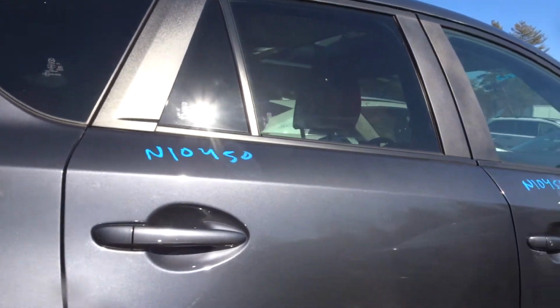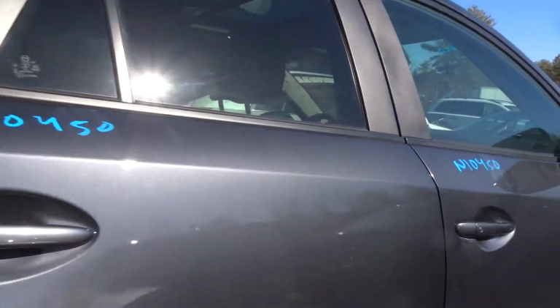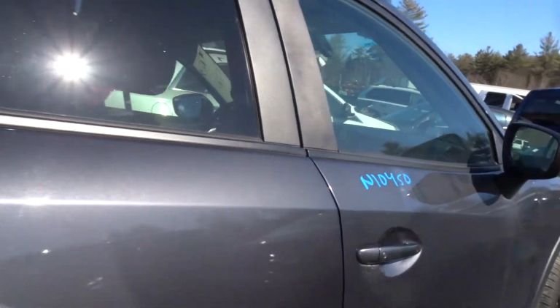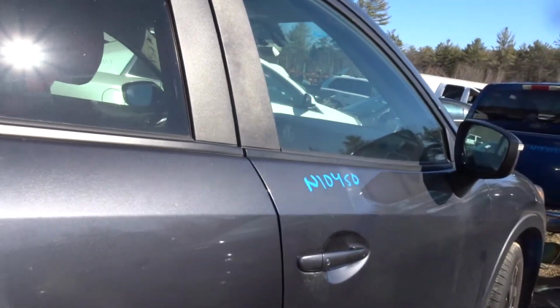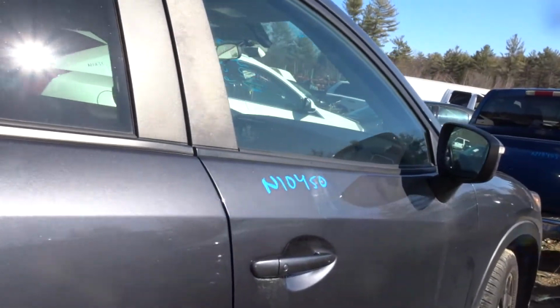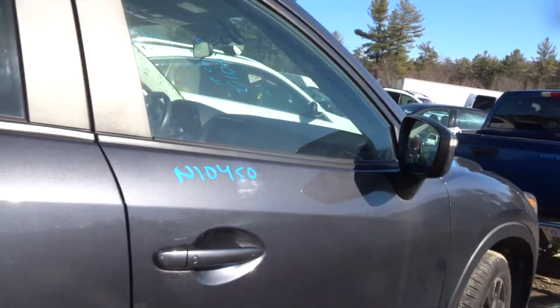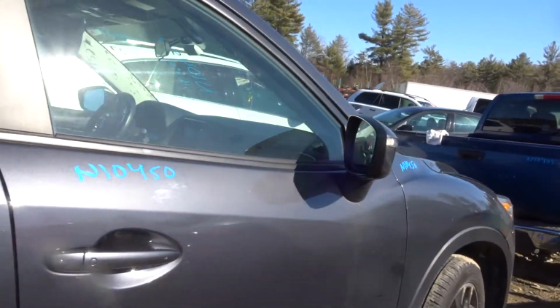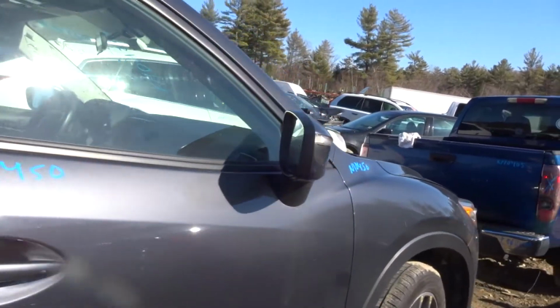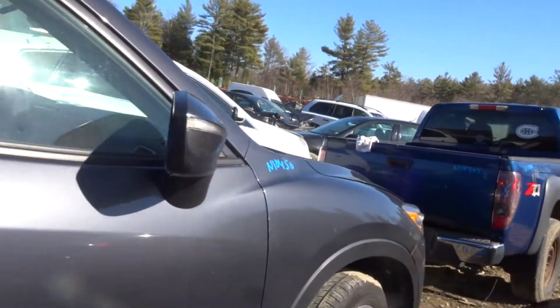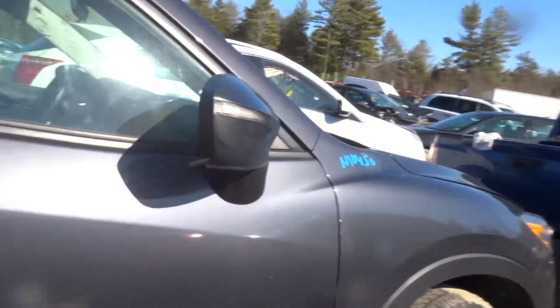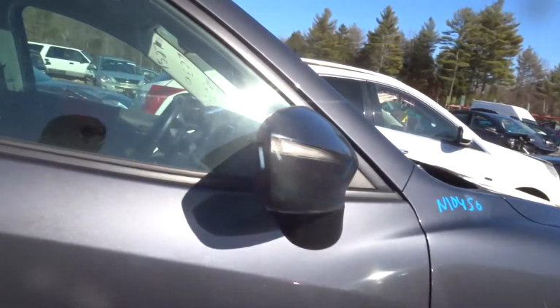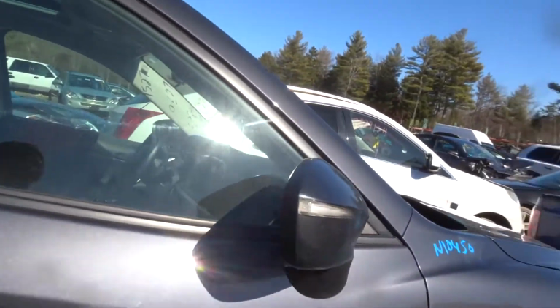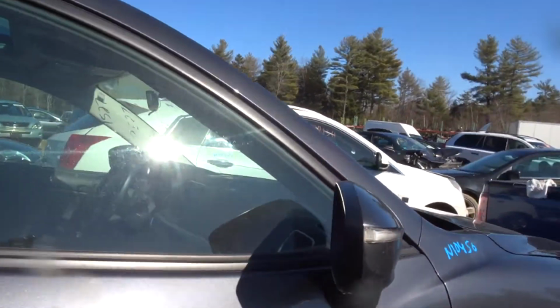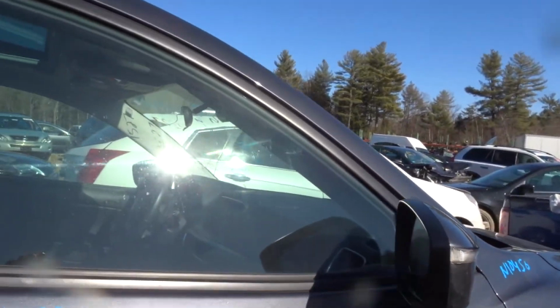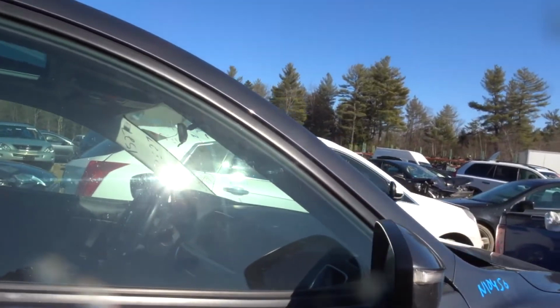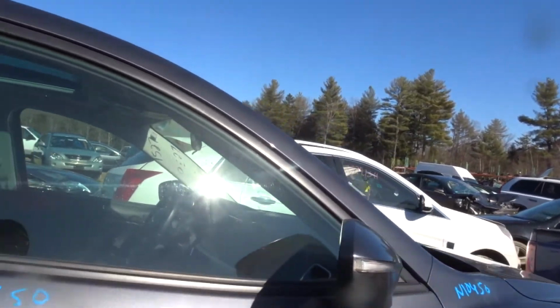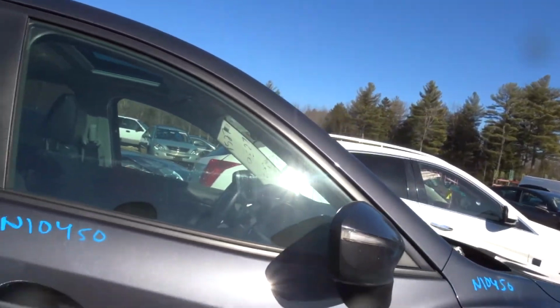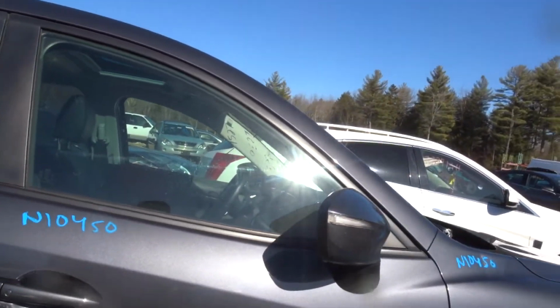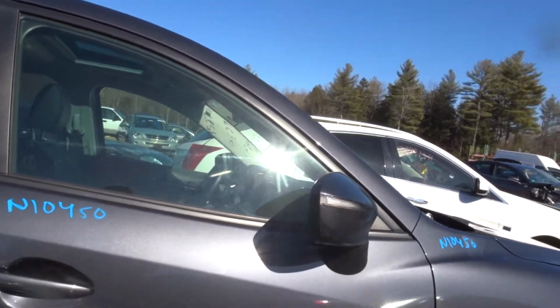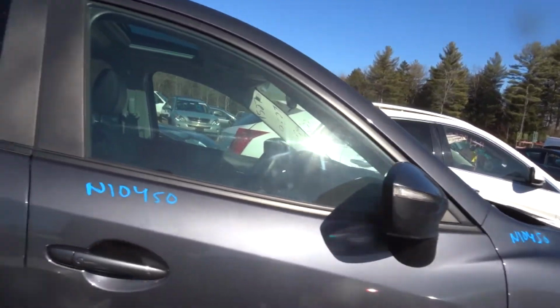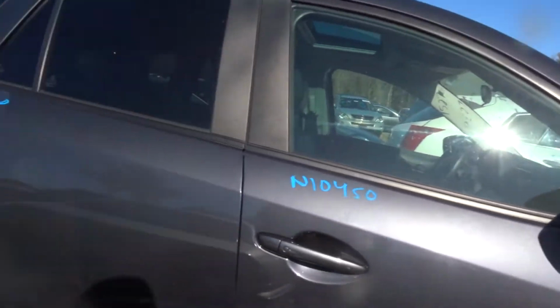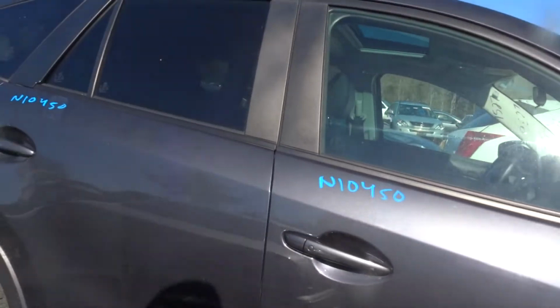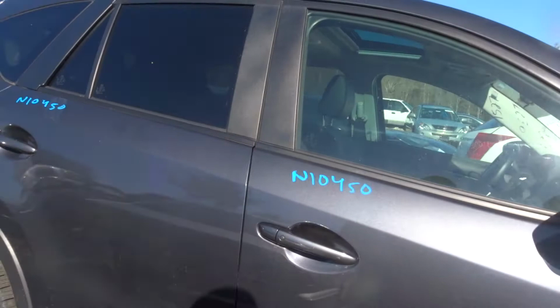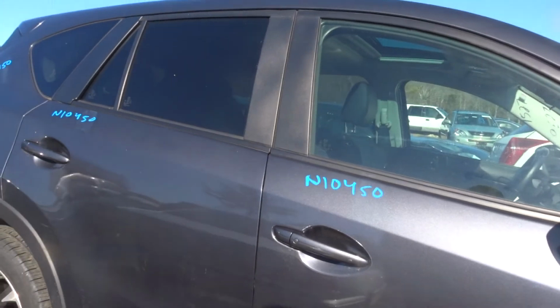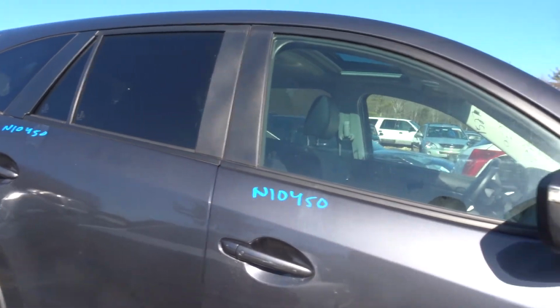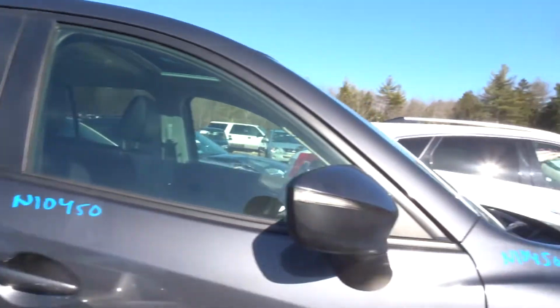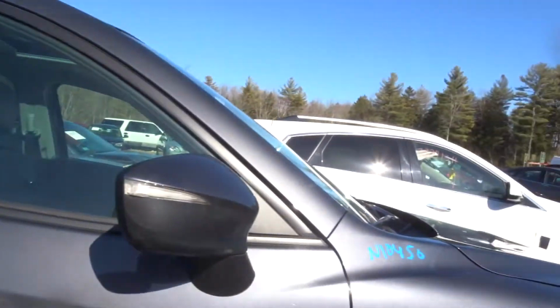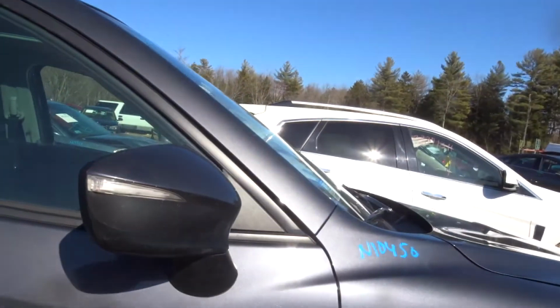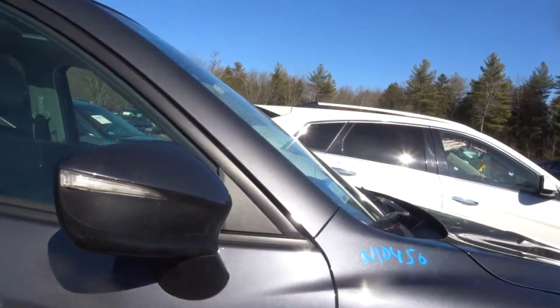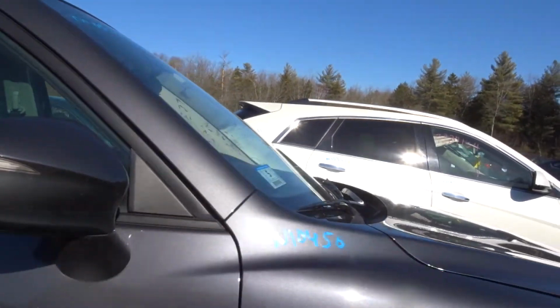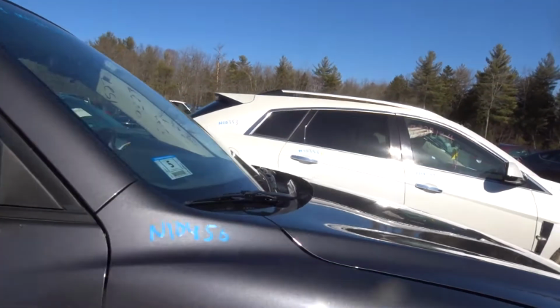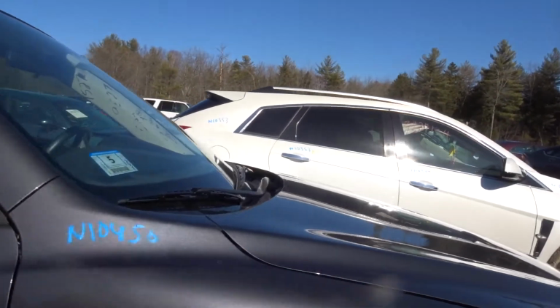Got a nice right rear door, a right front door, a clean right front fender, and another lane departure mirror — heated with turn signal. I have A pillars and B pillars, both sides.